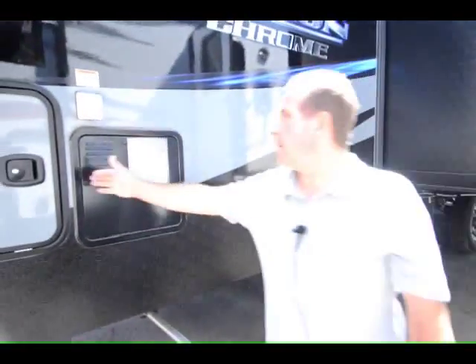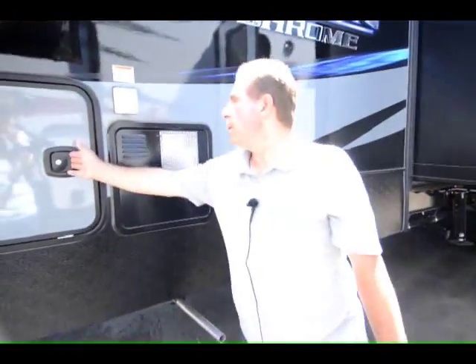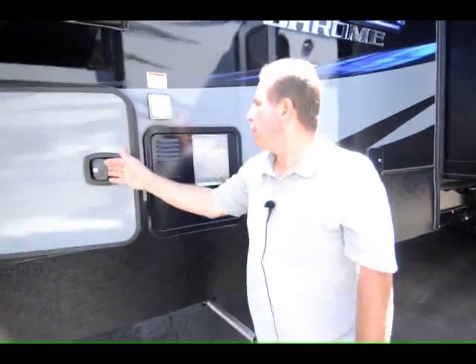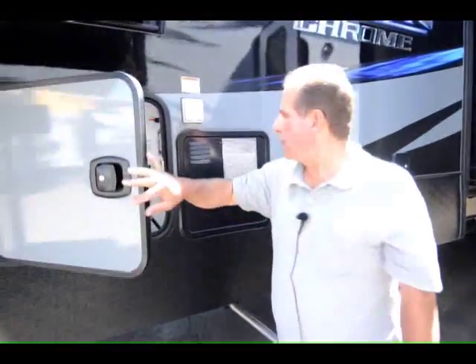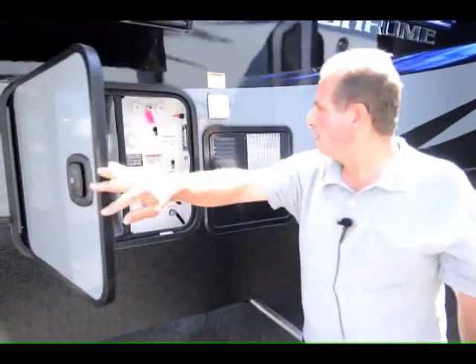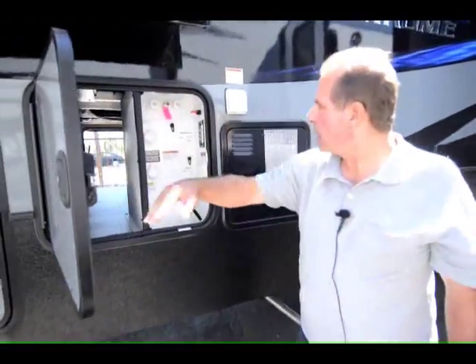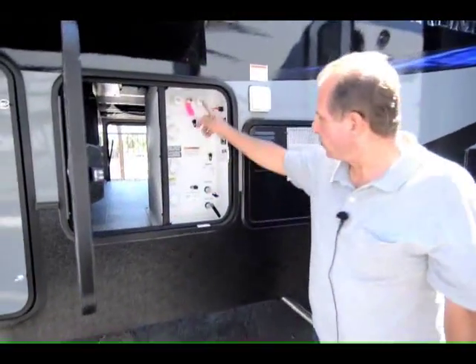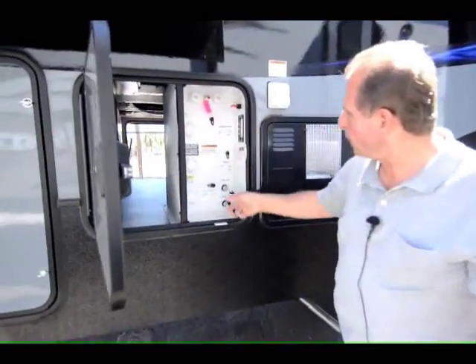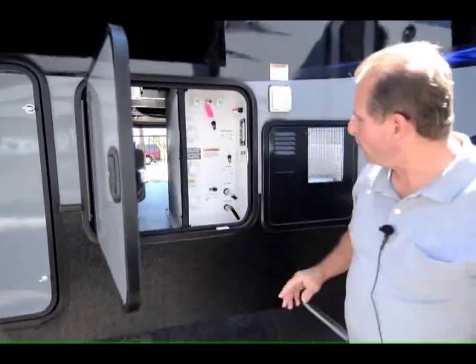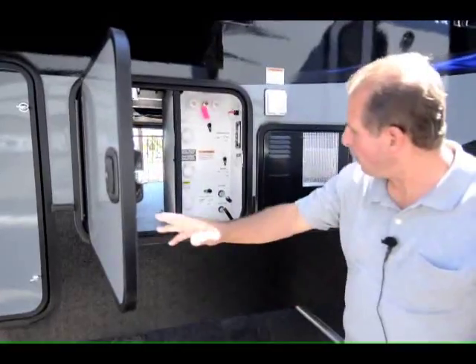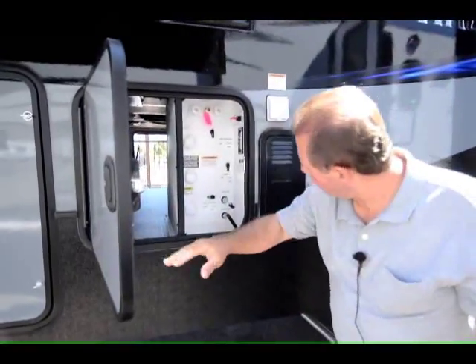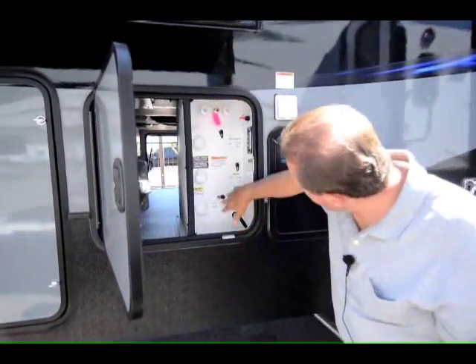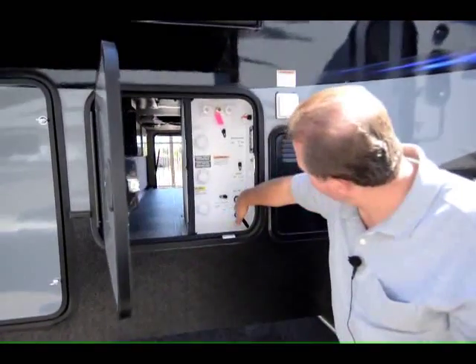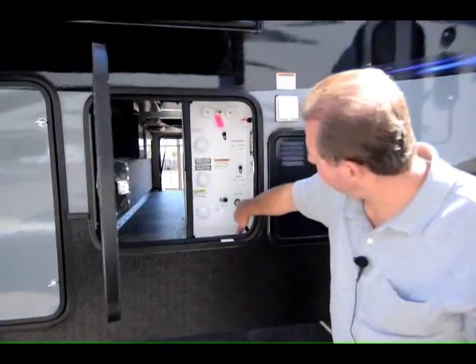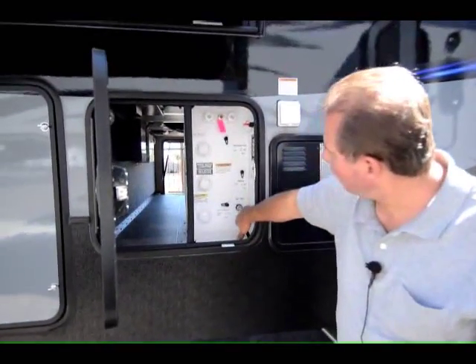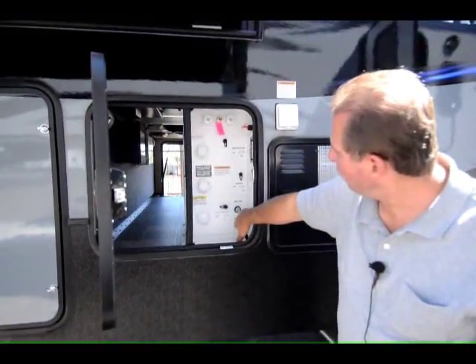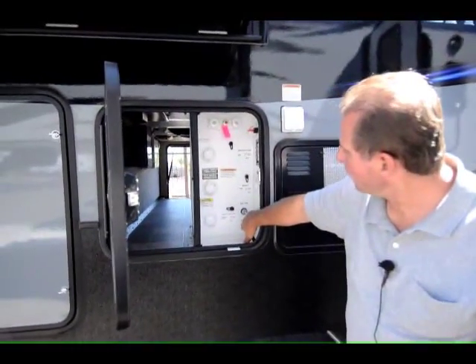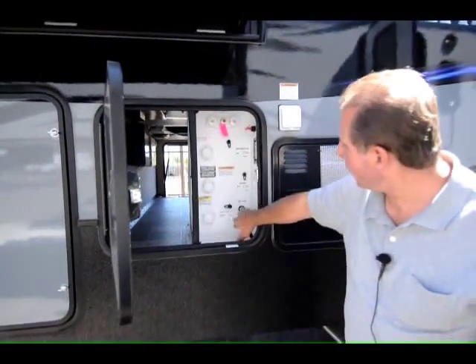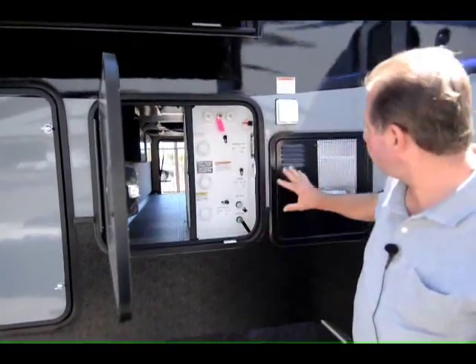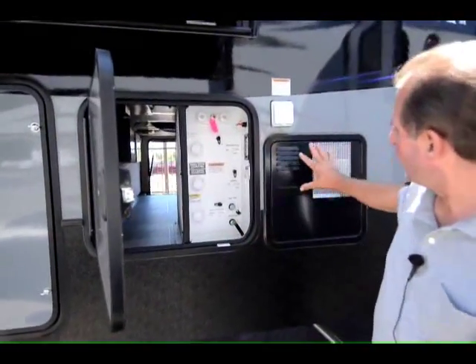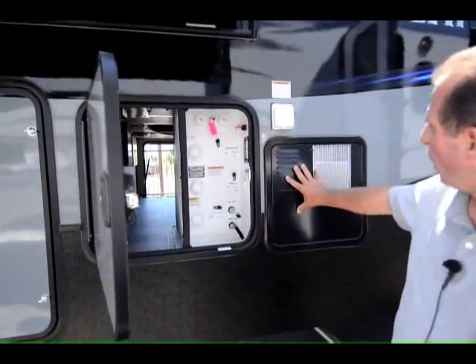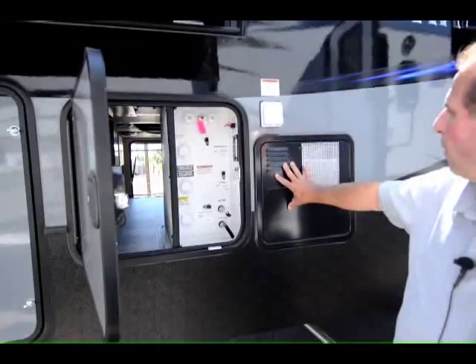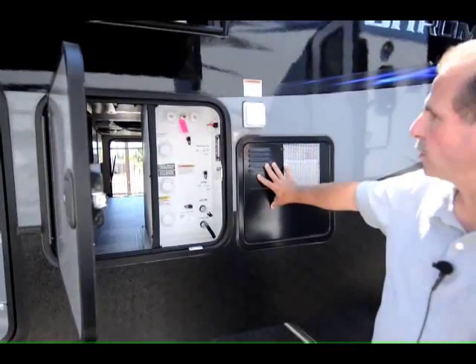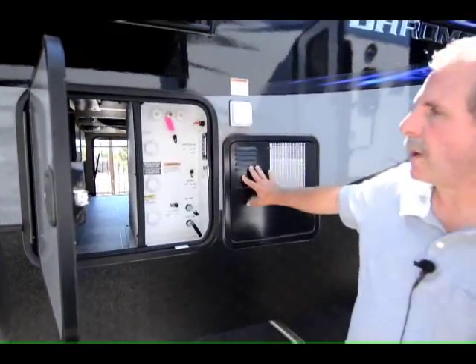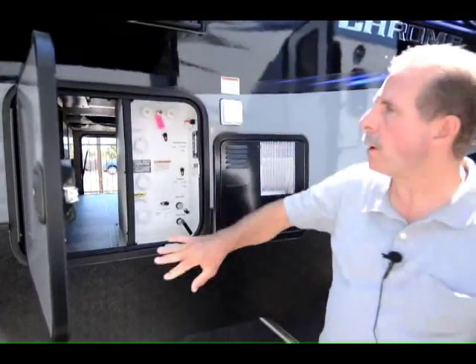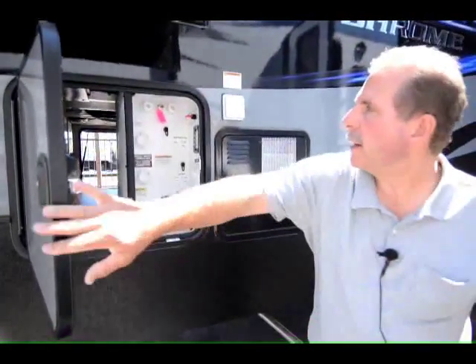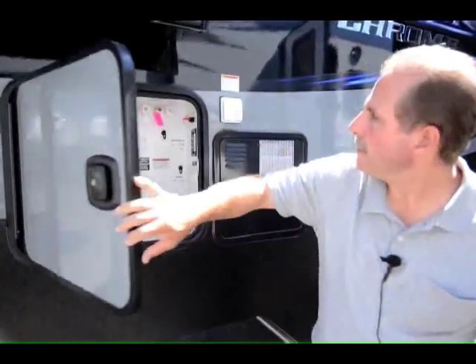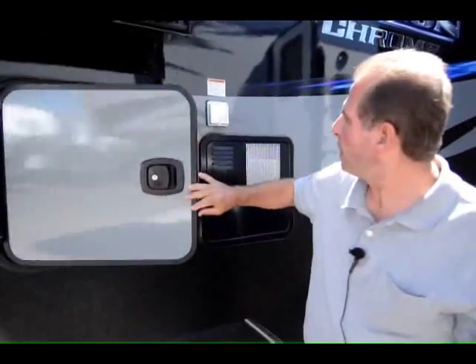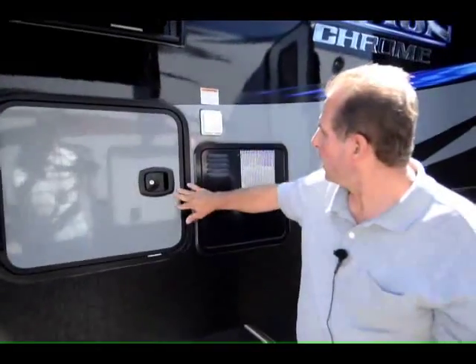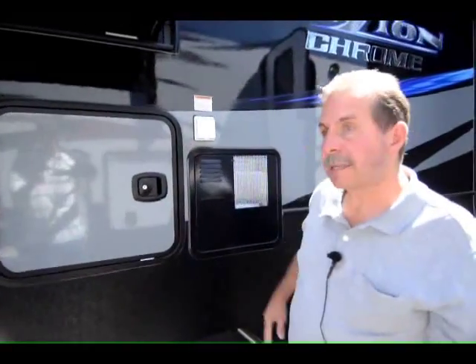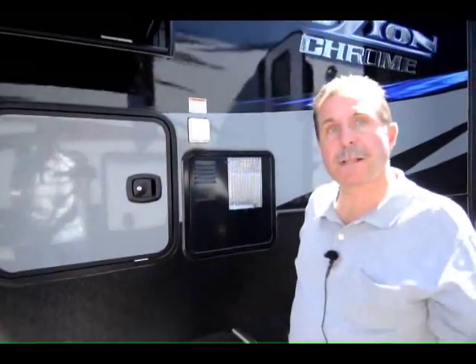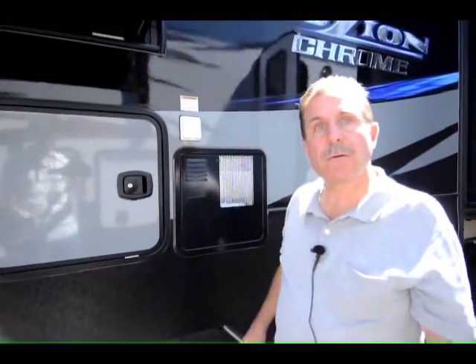Here in this compartment, all of your services are here — dump tanks, dumps for the tanks. Your water is here, and here's a 12-gallon water heater. It is gas electric.